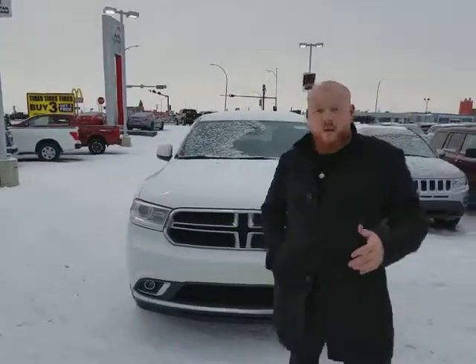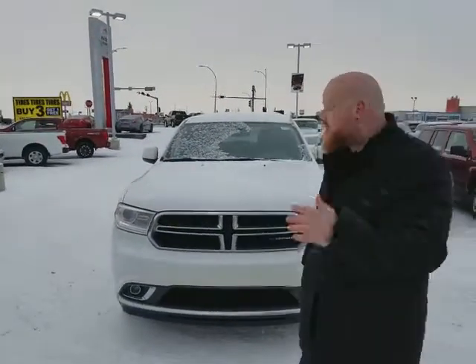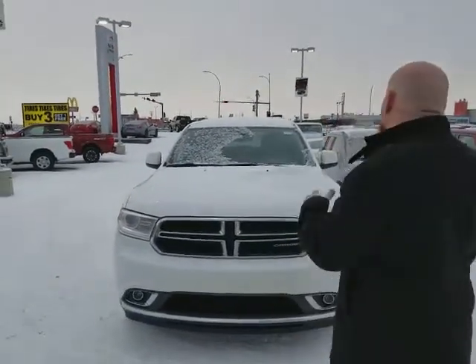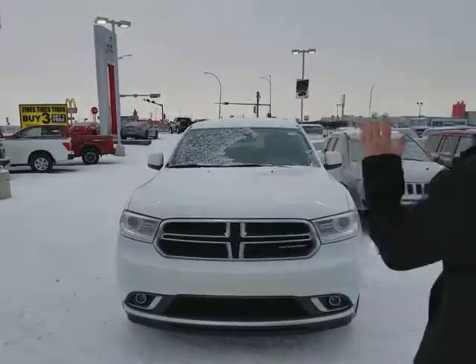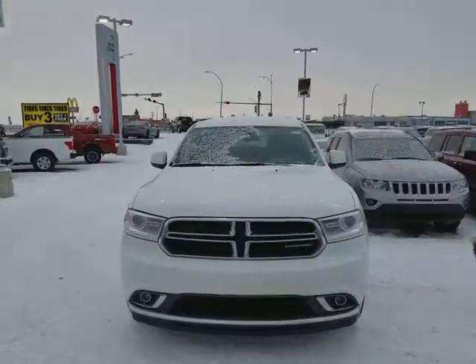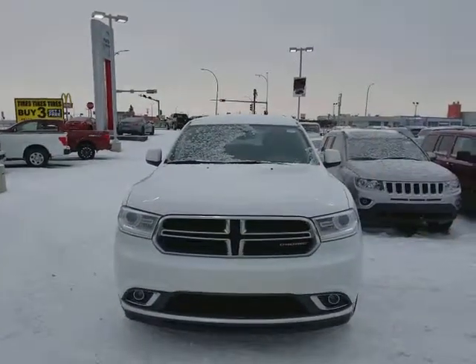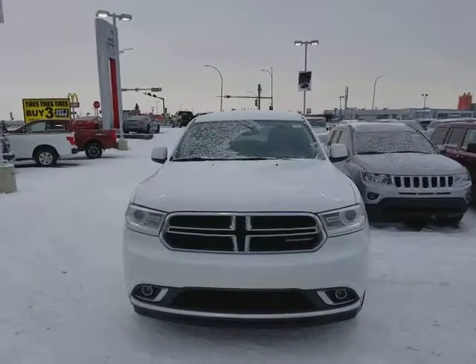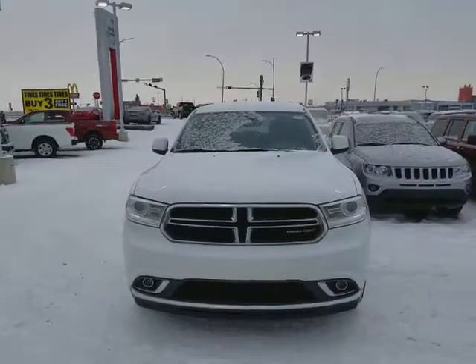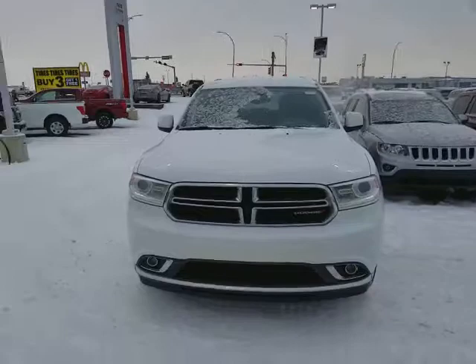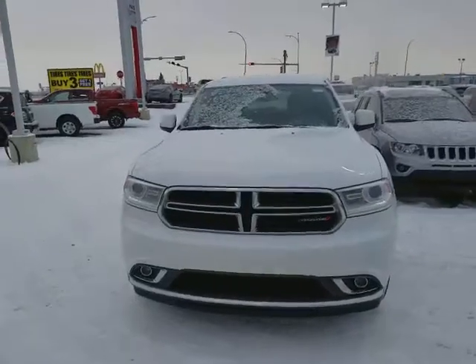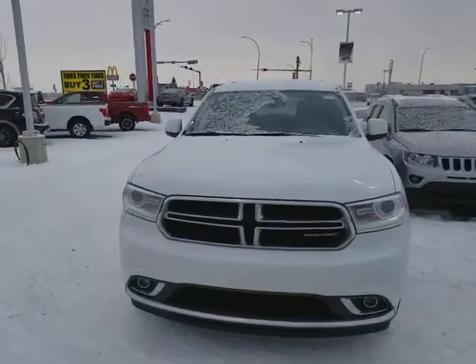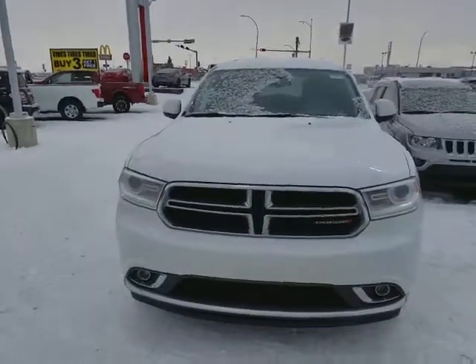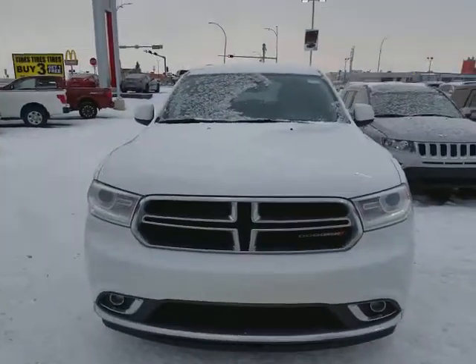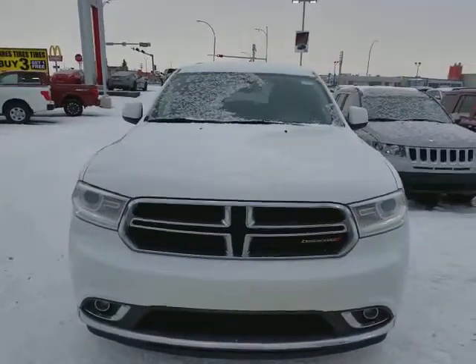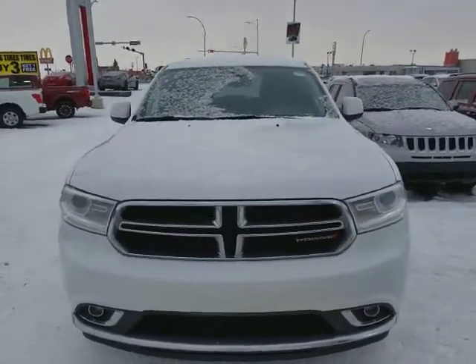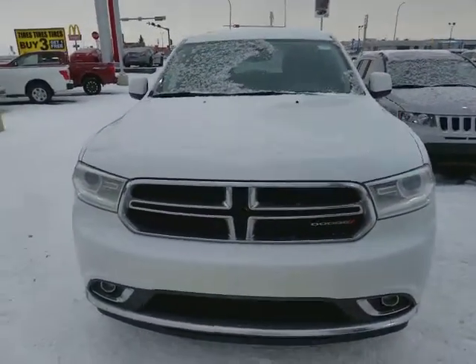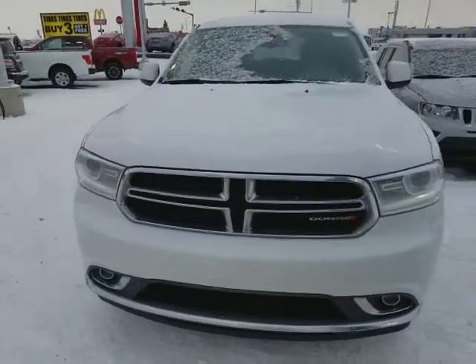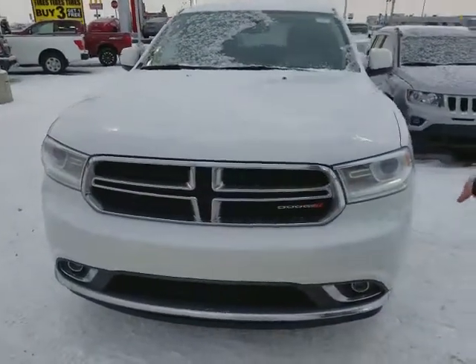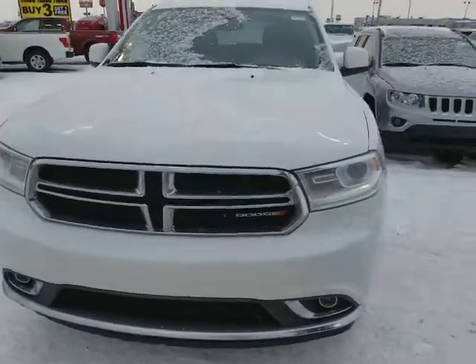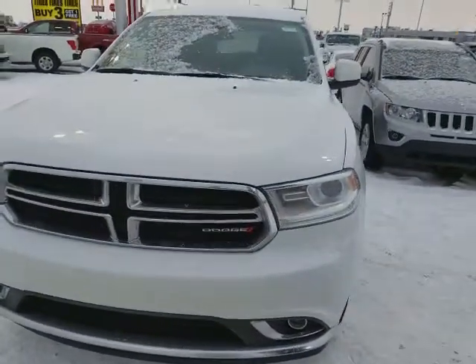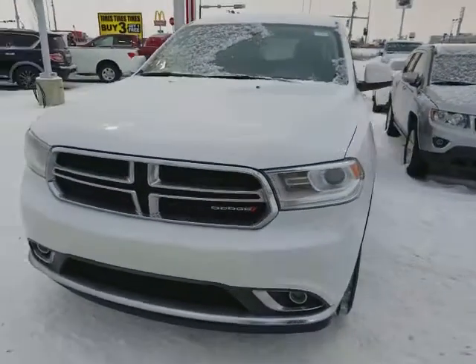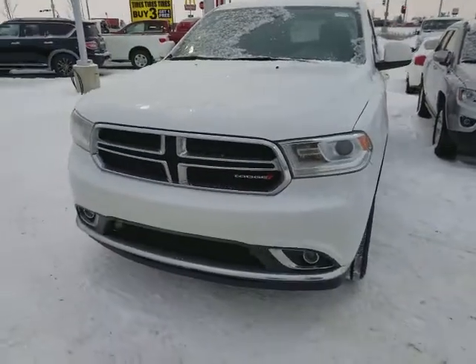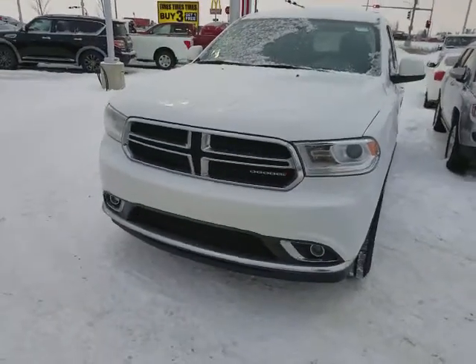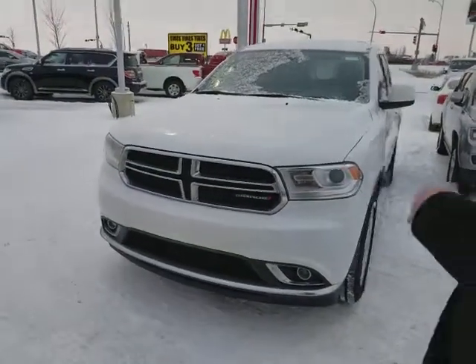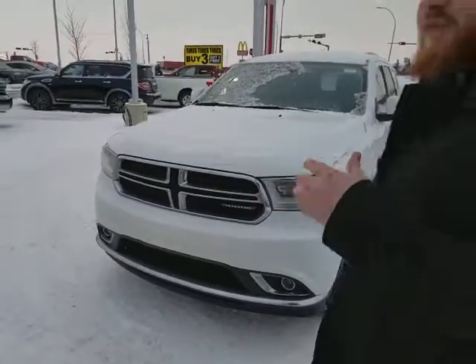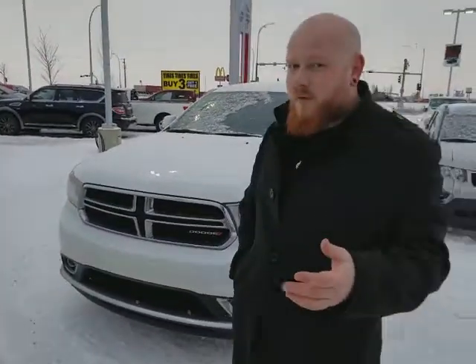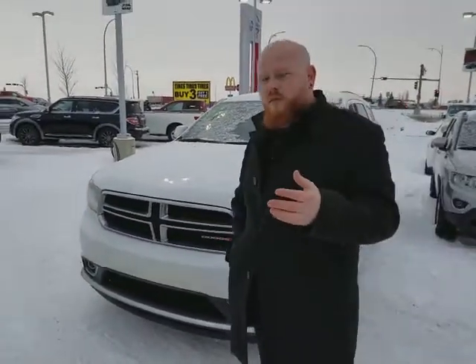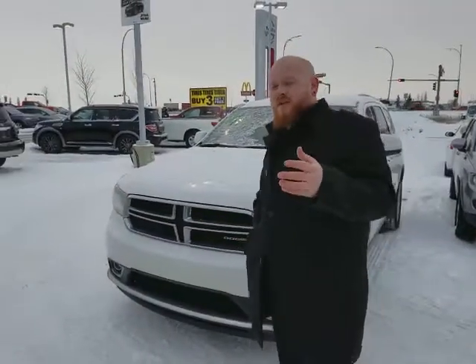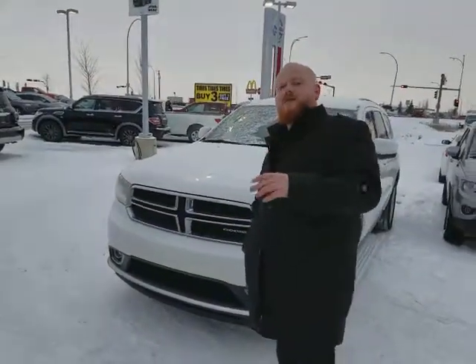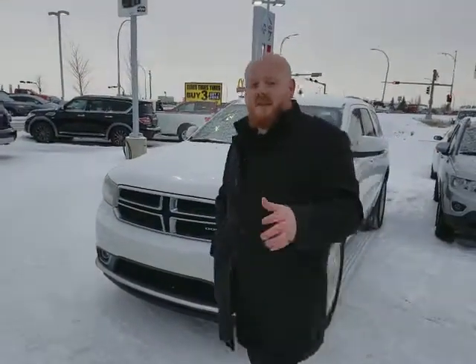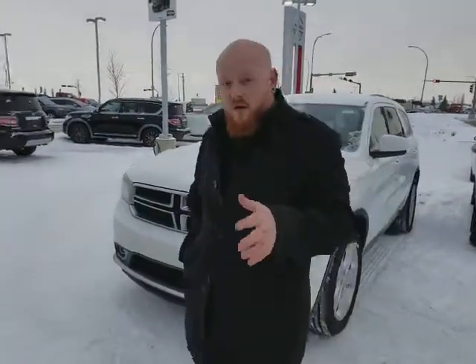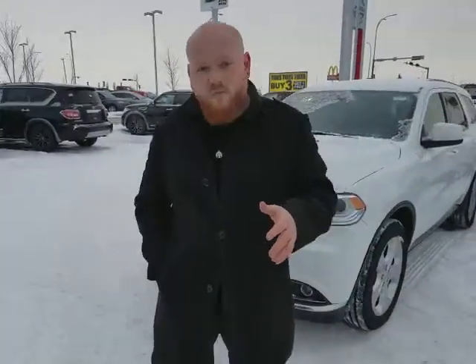I wanted to introduce you to the 2015 Dodge Durango — the gorgeous, gorgeous white one that I have behind me. It's got the scratch-resistant, shadow-resistant headlights up front, the fog lights down at the bottom, and it's got that 3.6 liter V6 under the hood as well.